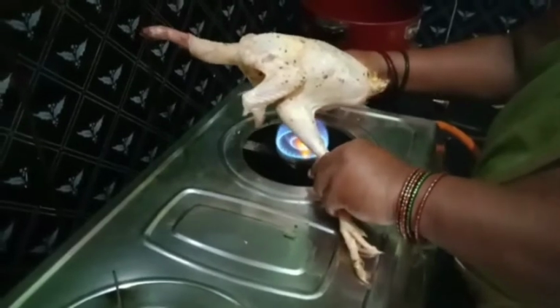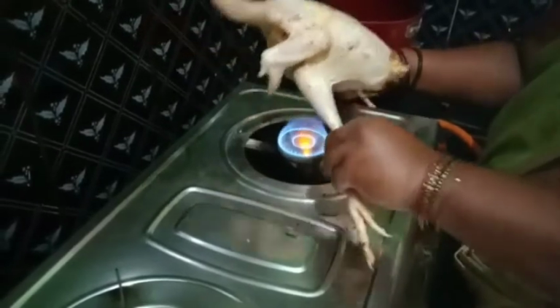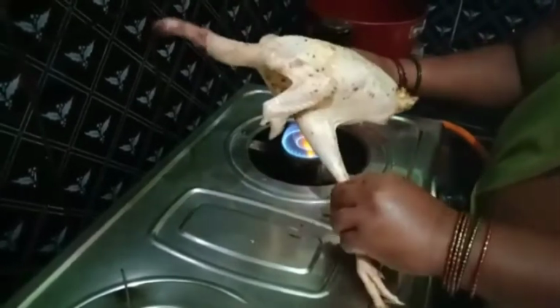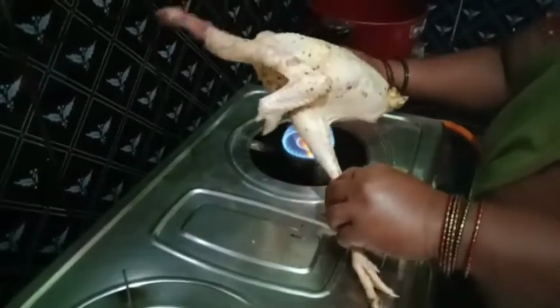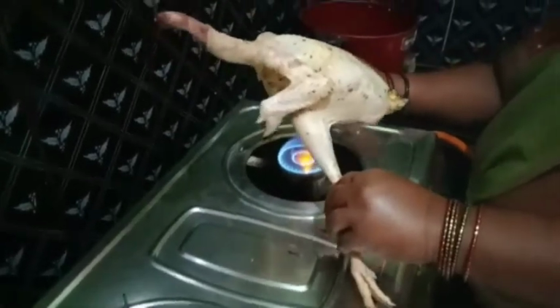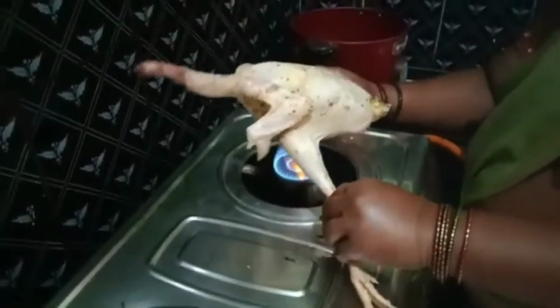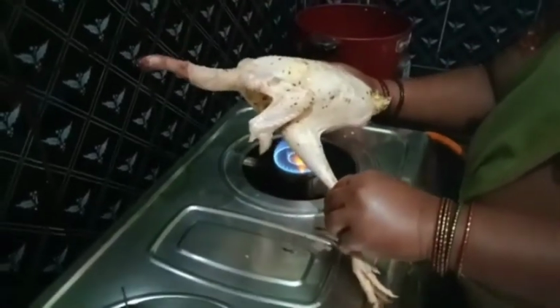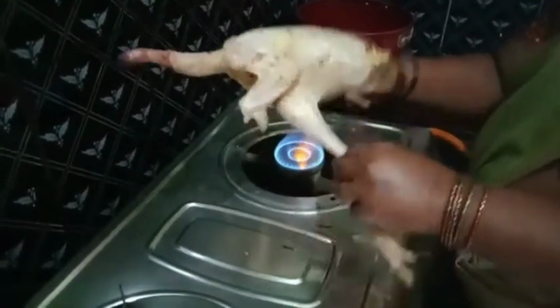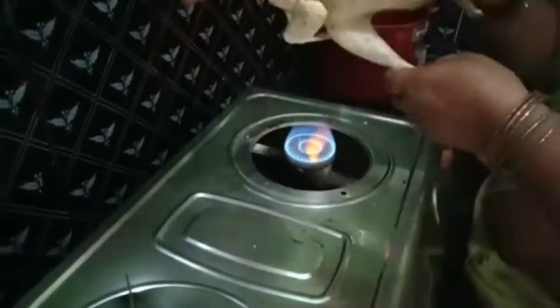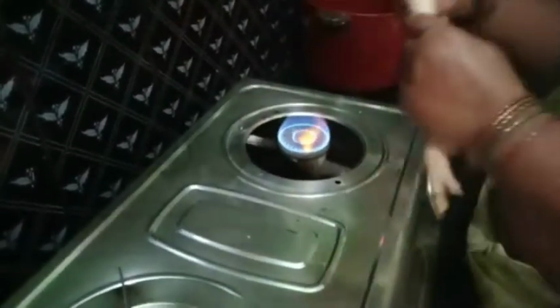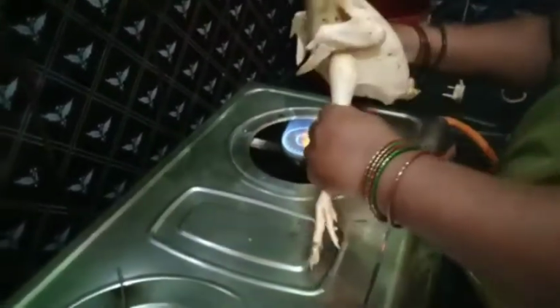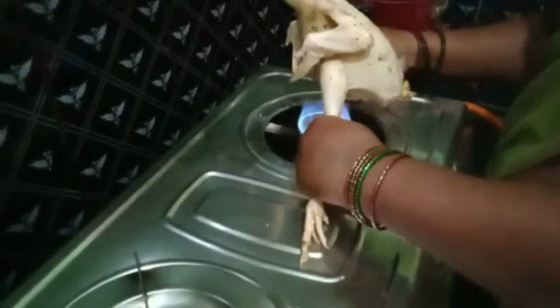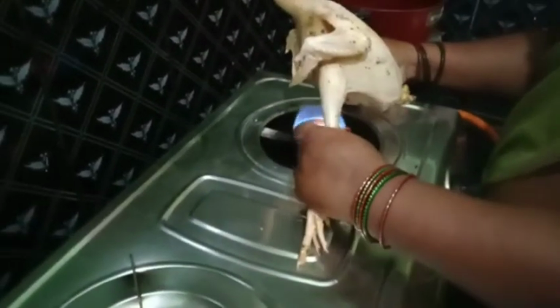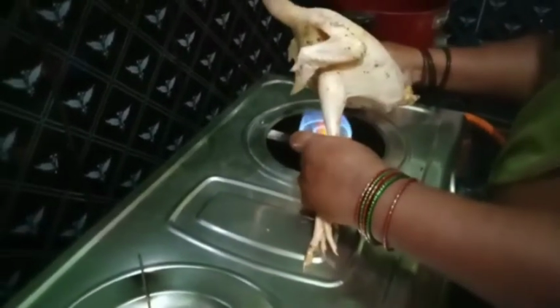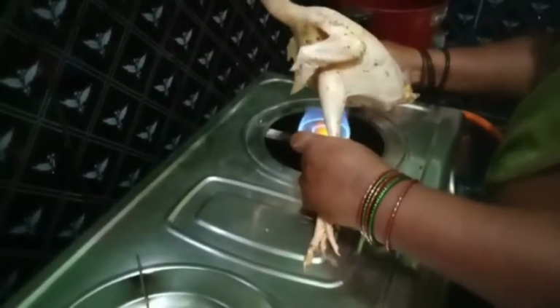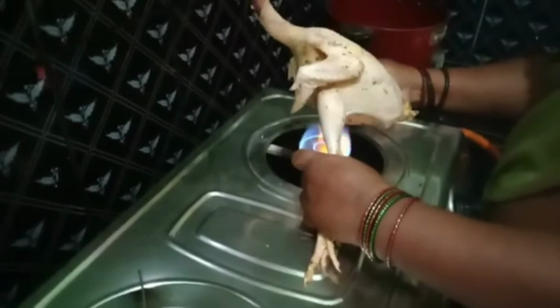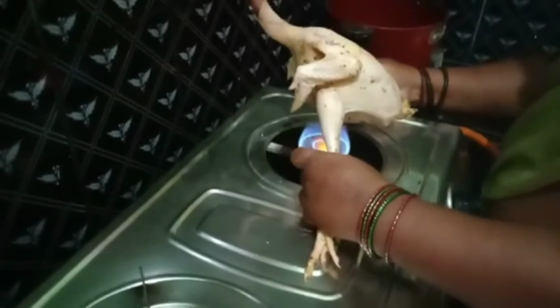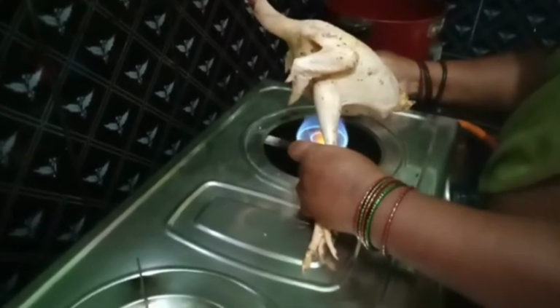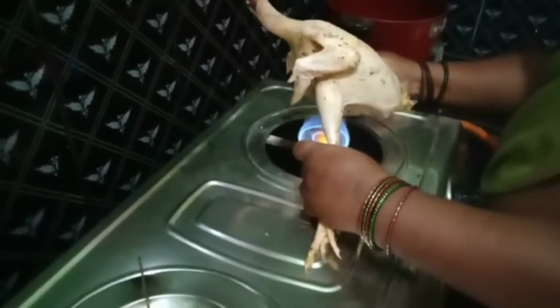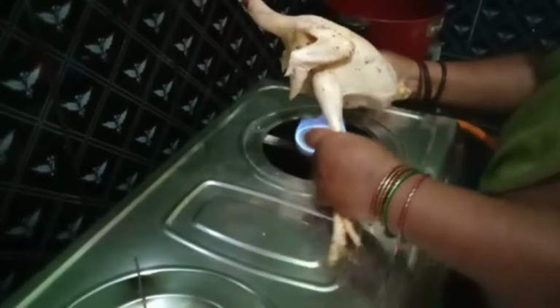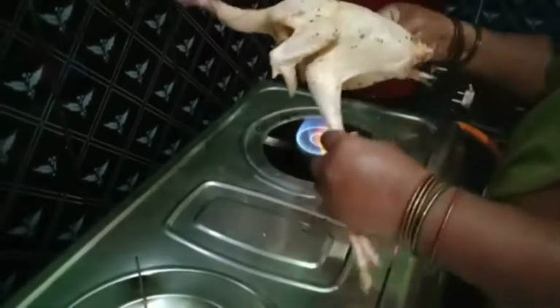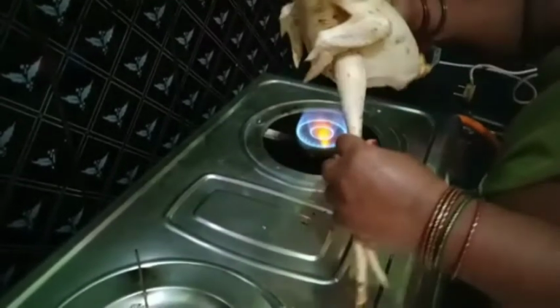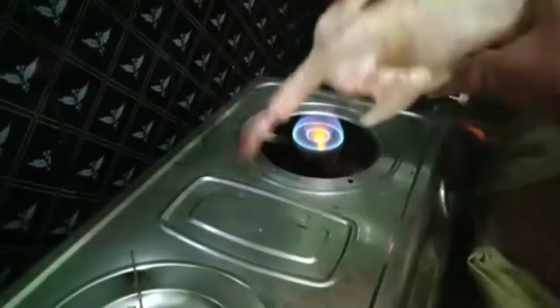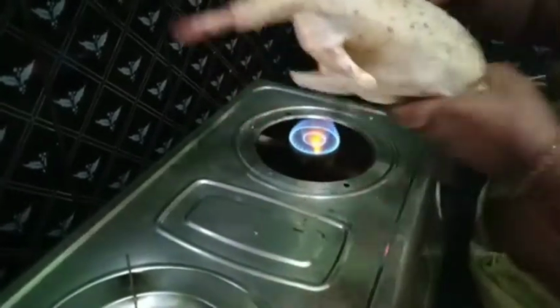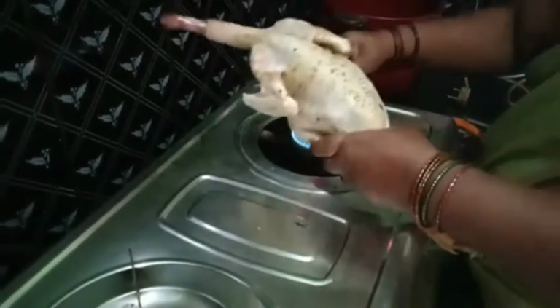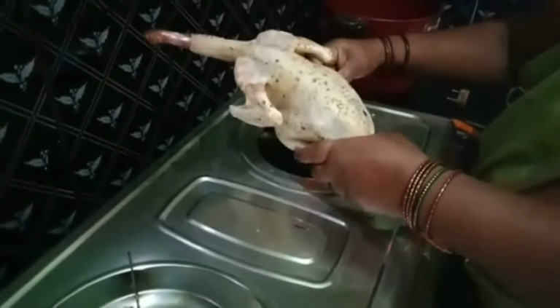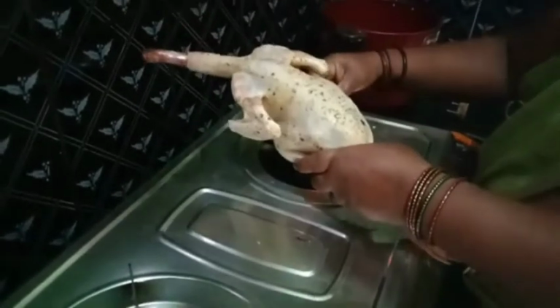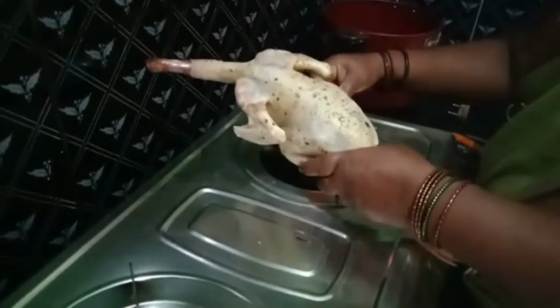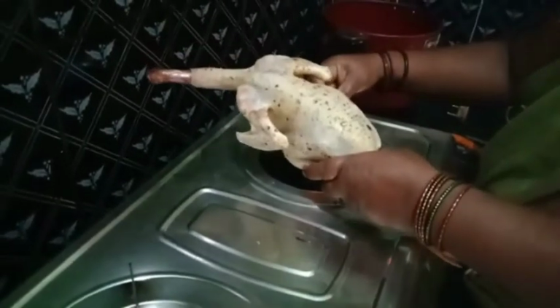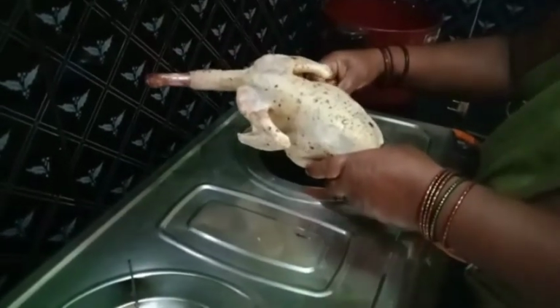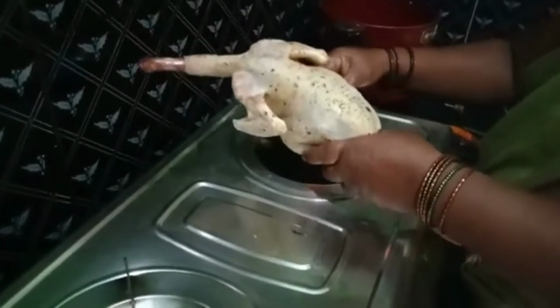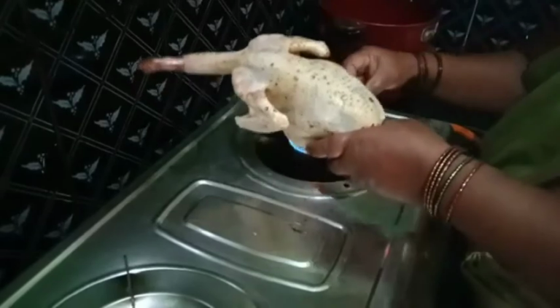We are going to make a nut. We are going to clean the nut. We will clean the nut.